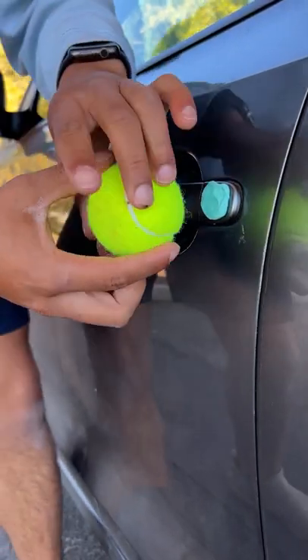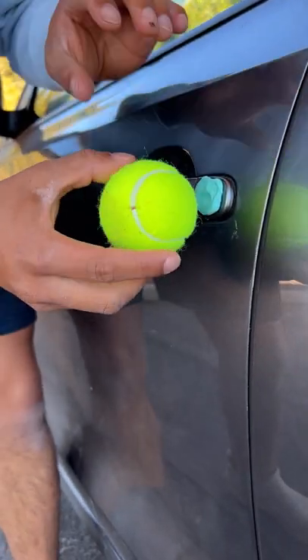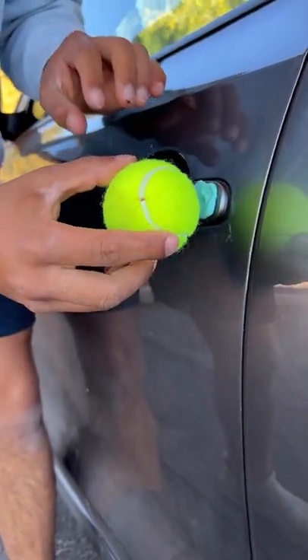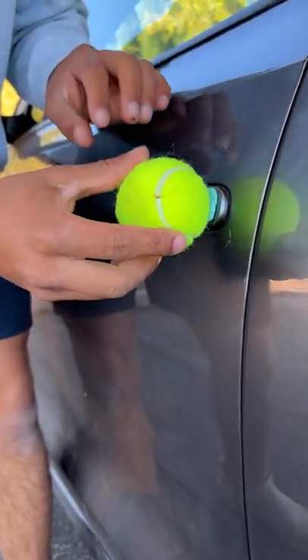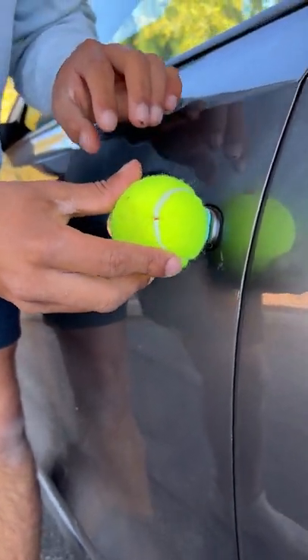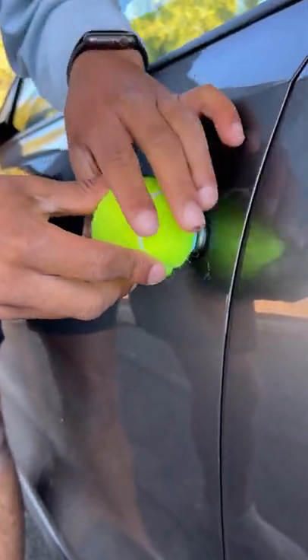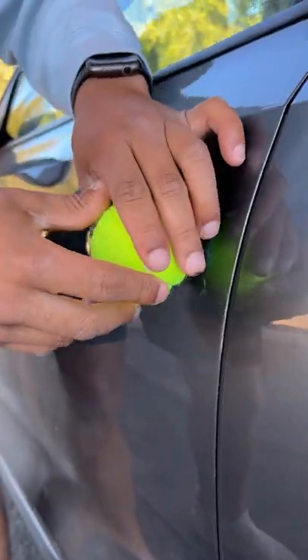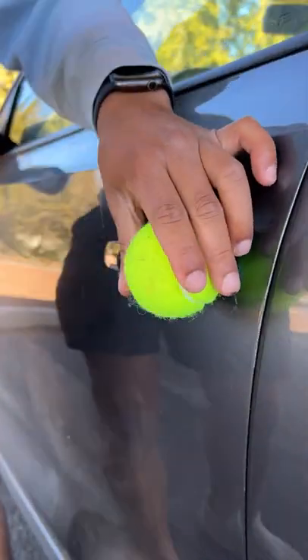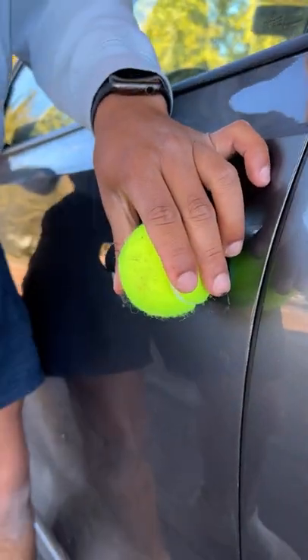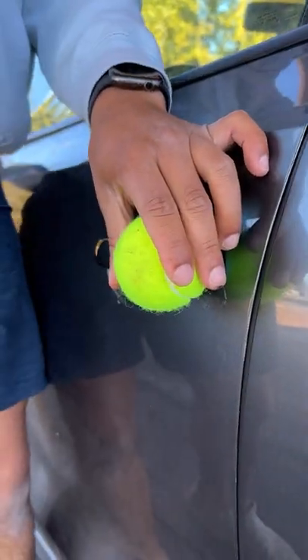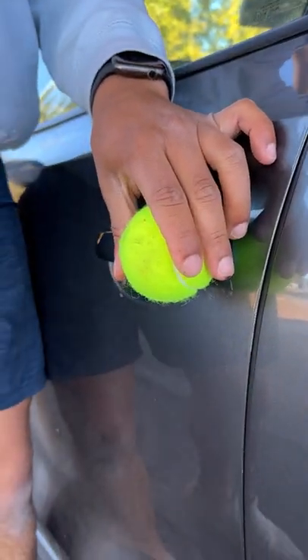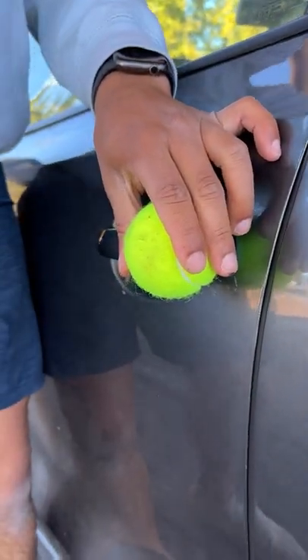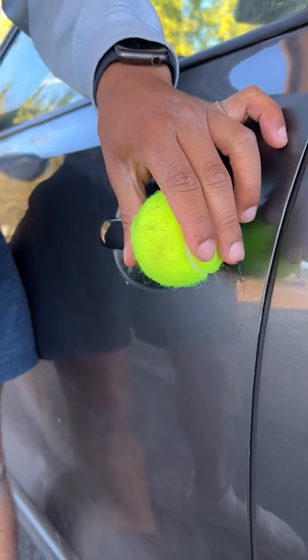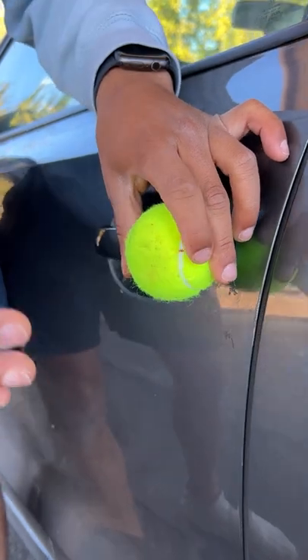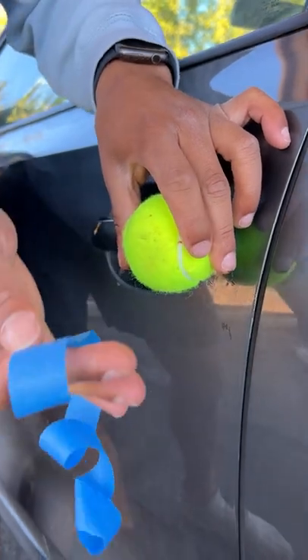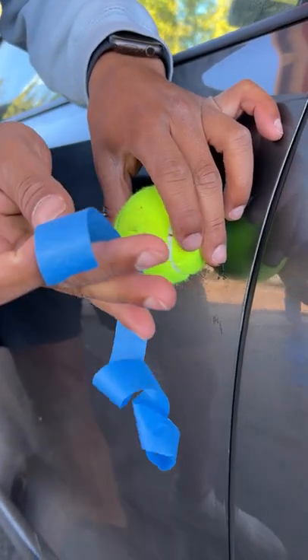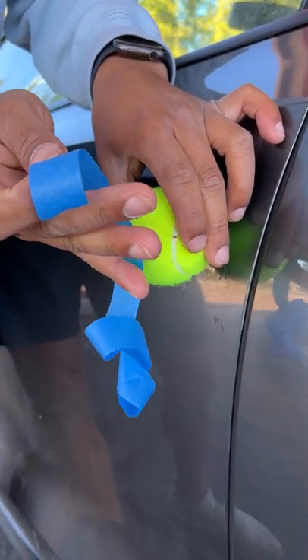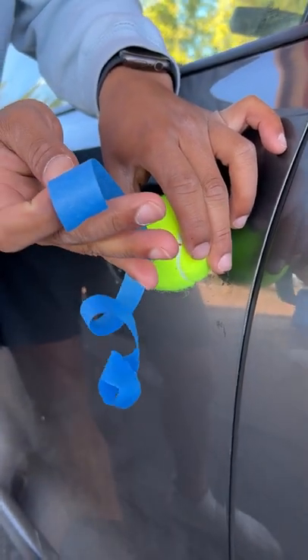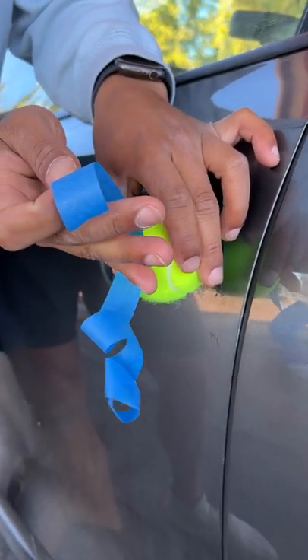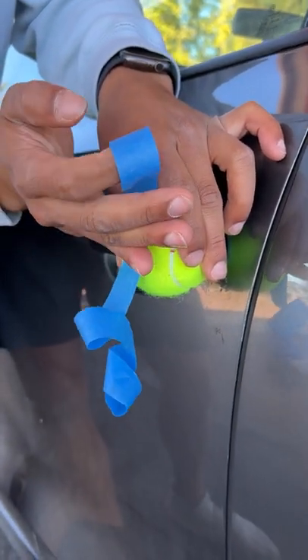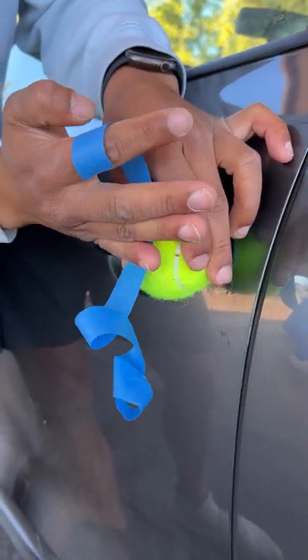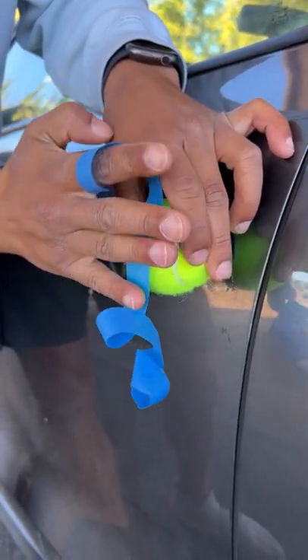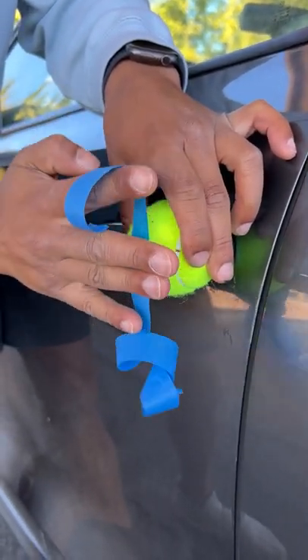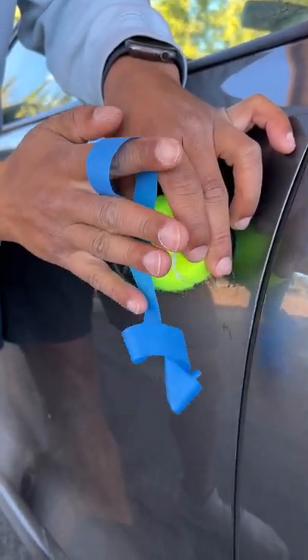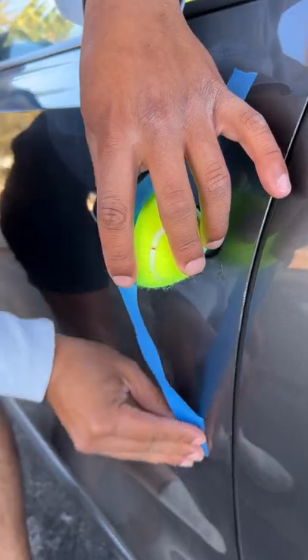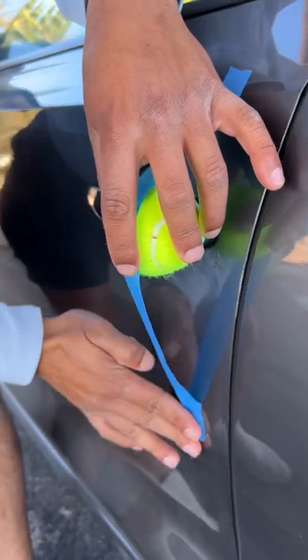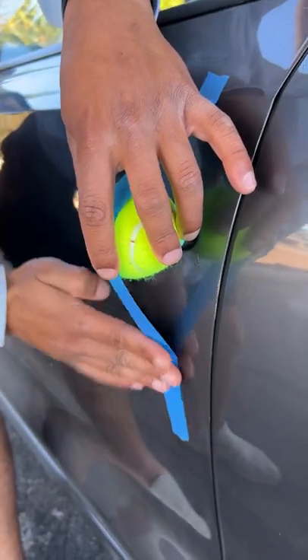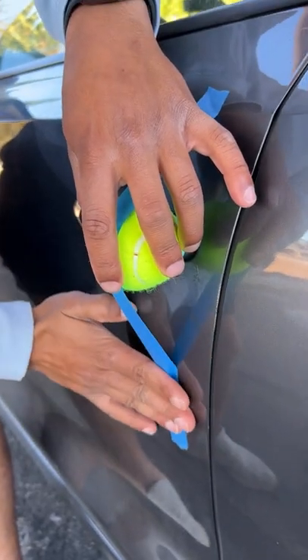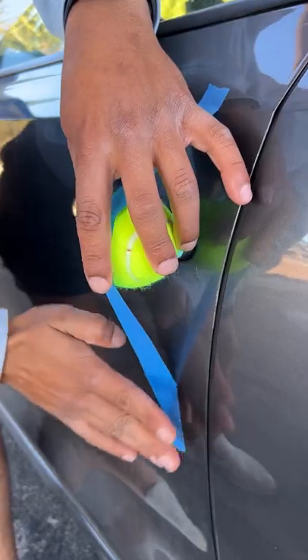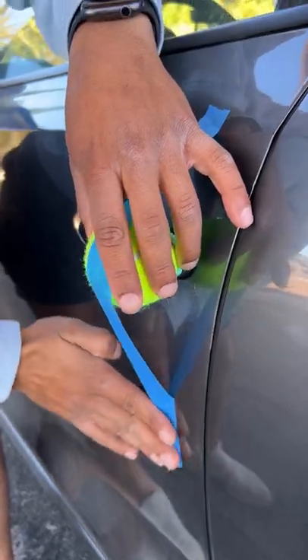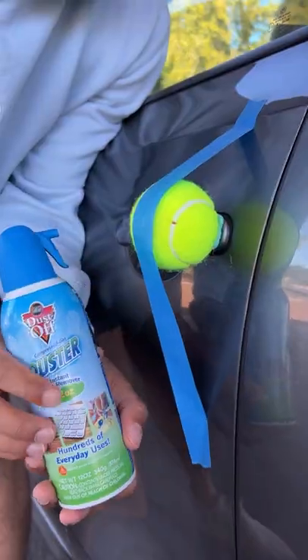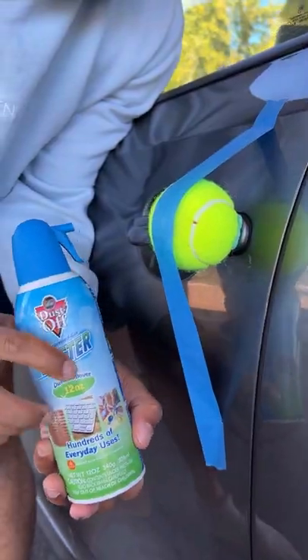So I'm going to place it right over, hold it there, and now I'm going to secure the tennis ball in place with this masking tape. Some tape here, some tape.